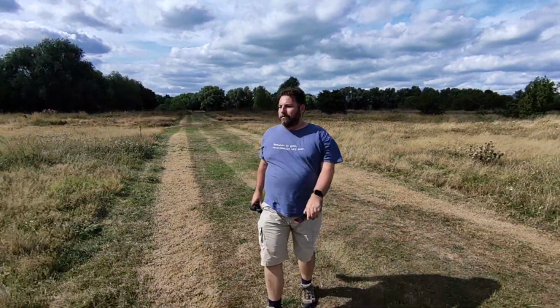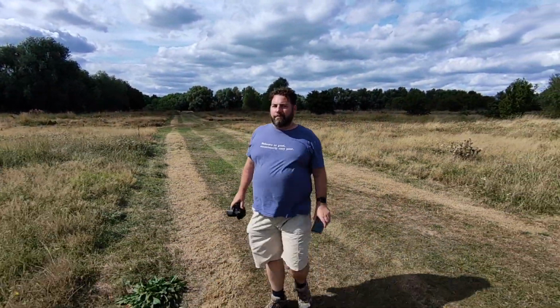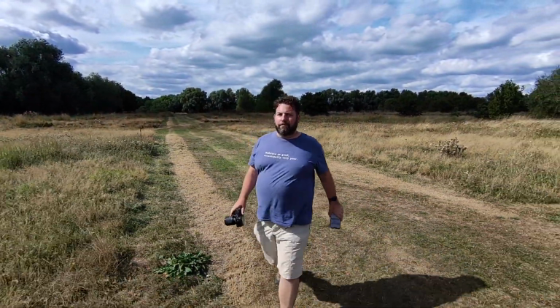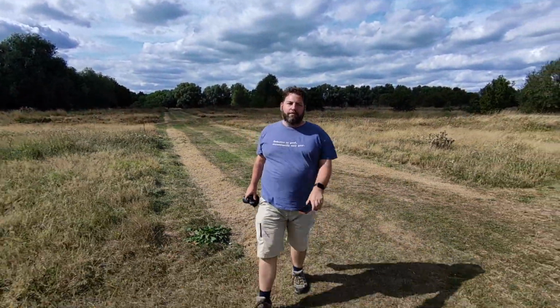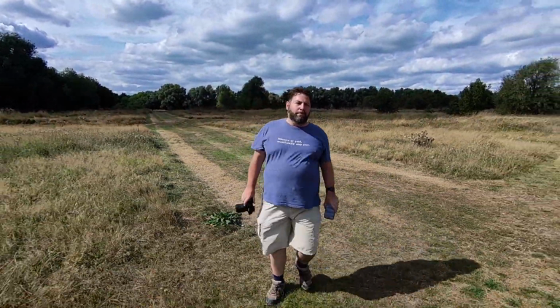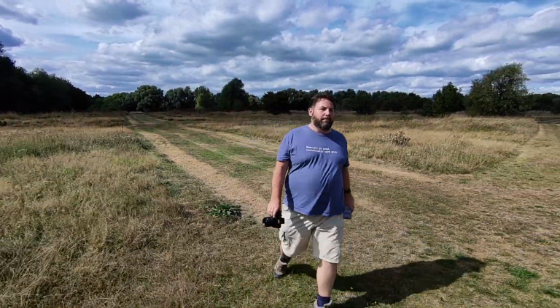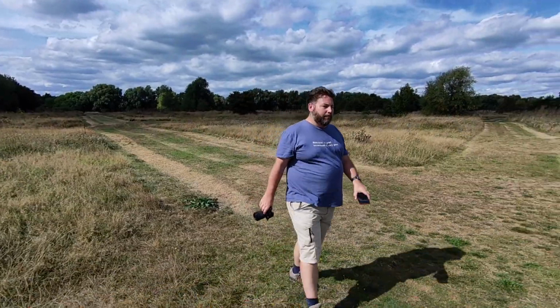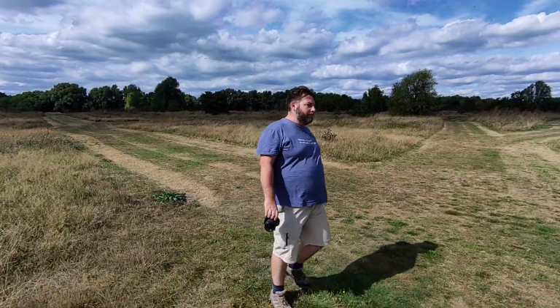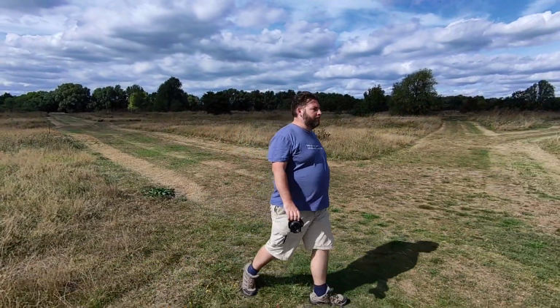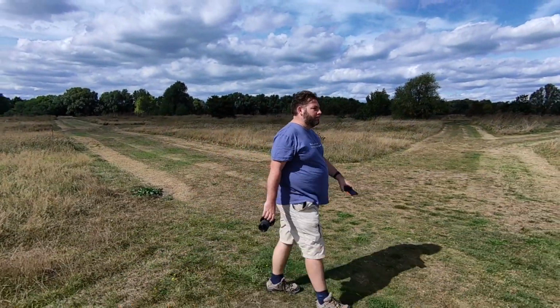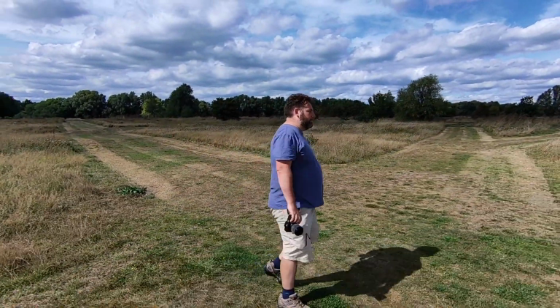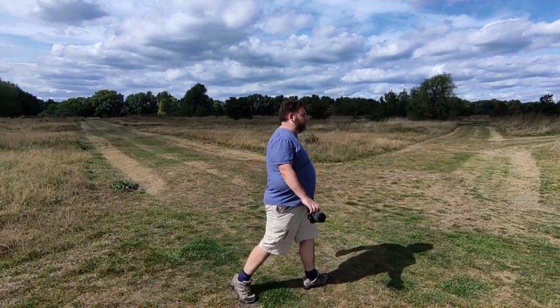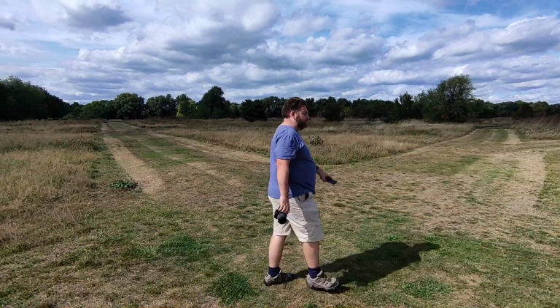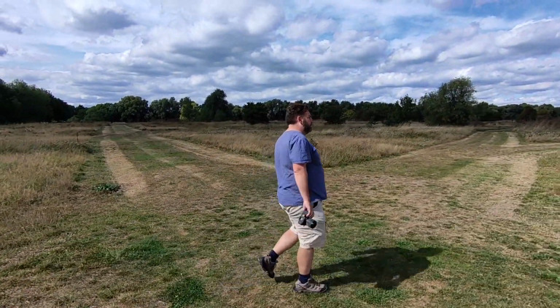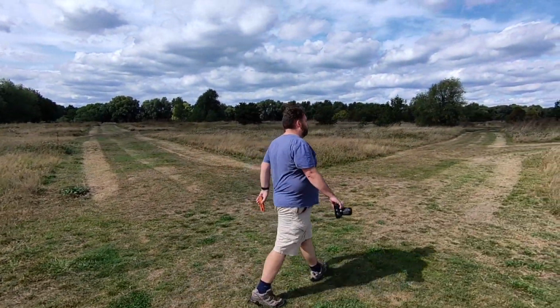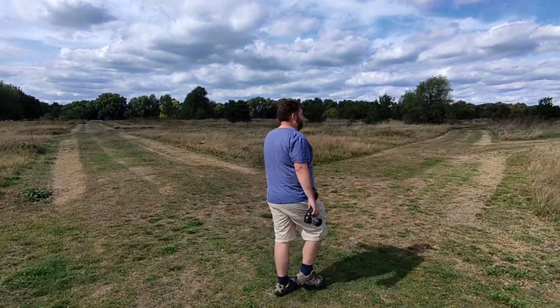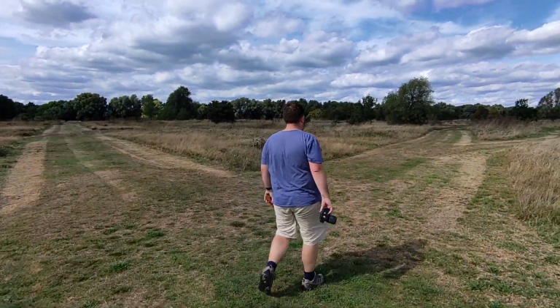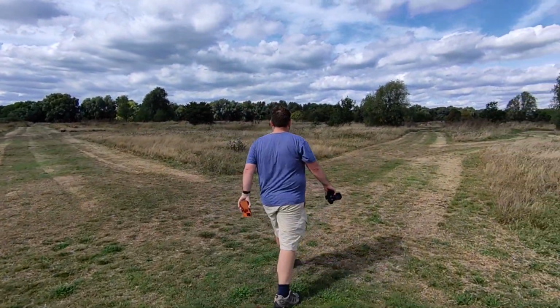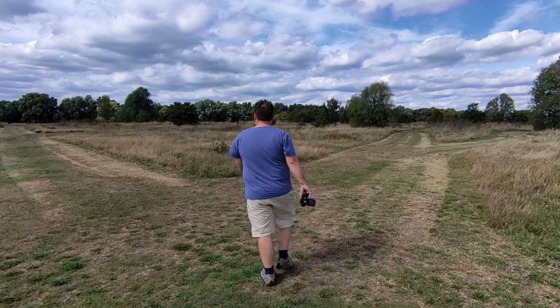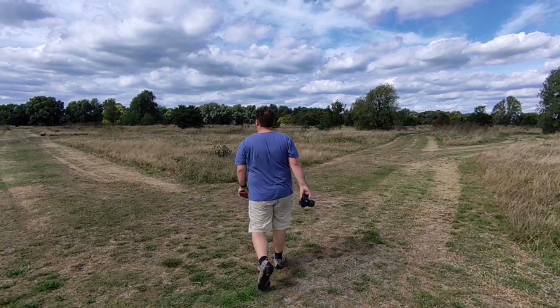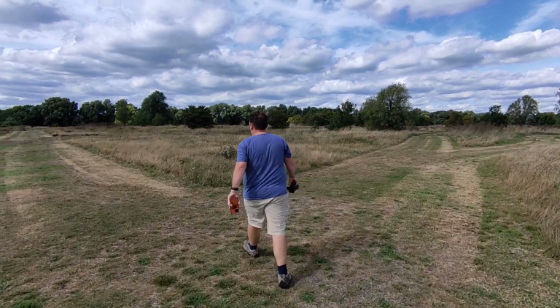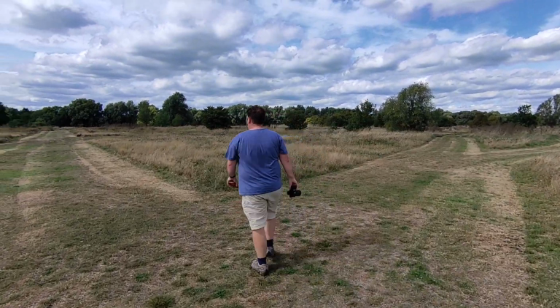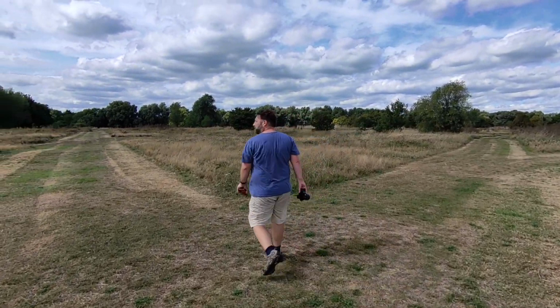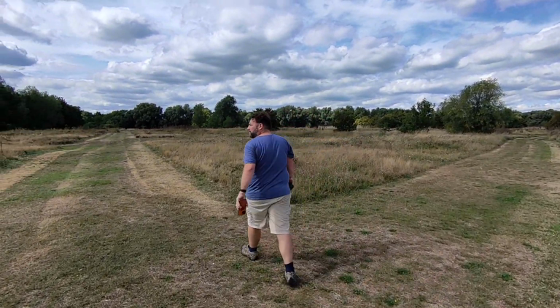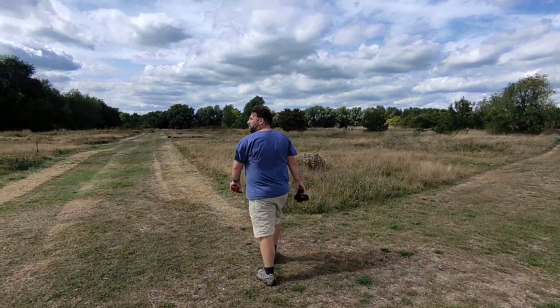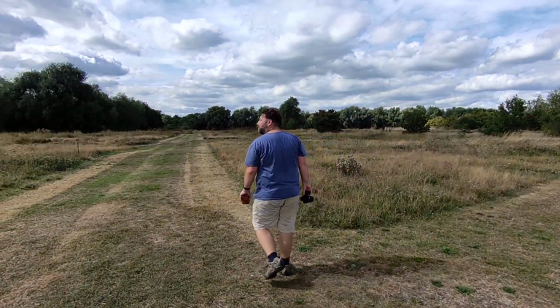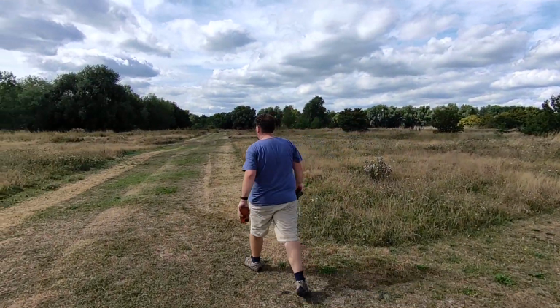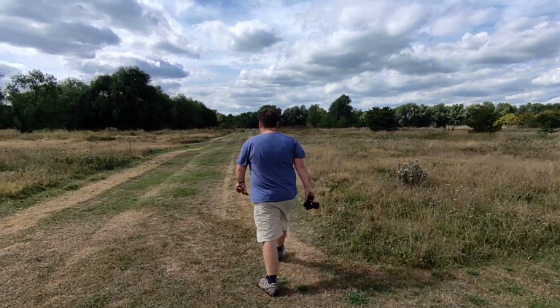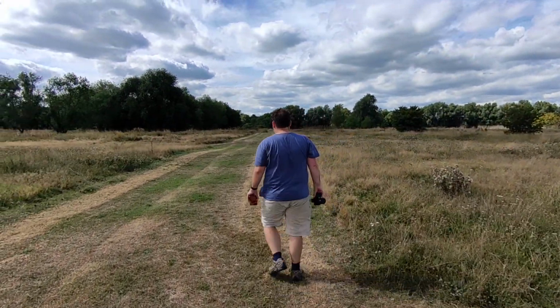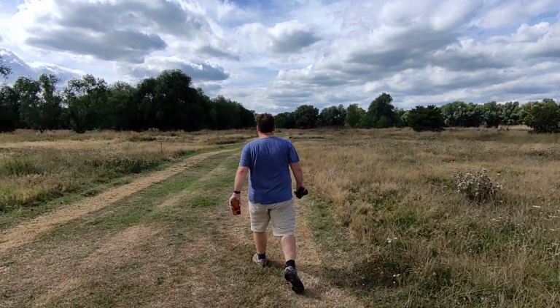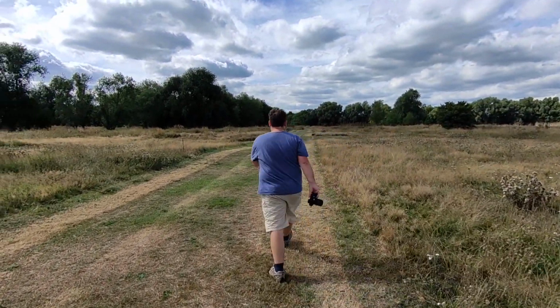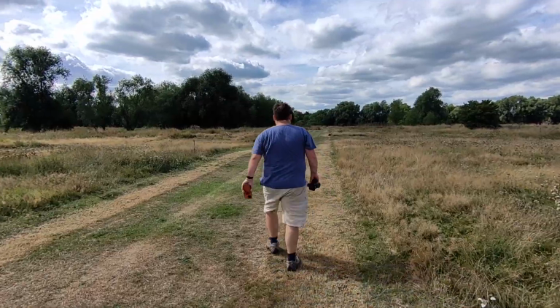I'm shooting here in the 2.7K mode. As you can see, the dark areas are quite dark, but in general the picture quality is pretty good. No serious complaints from my point of view, and I've now turned around — the drone is still following.